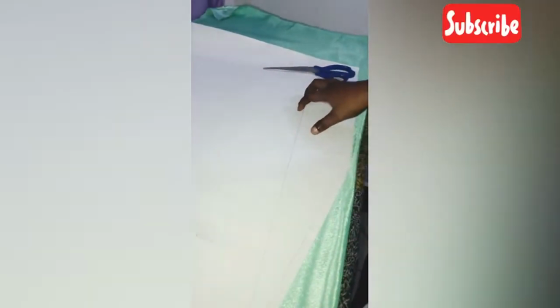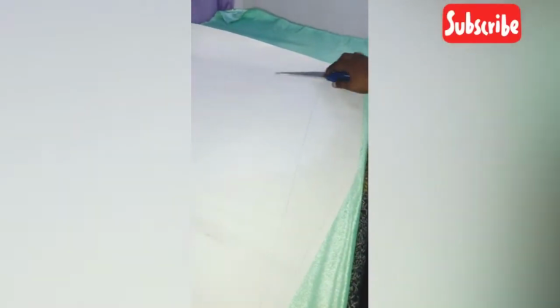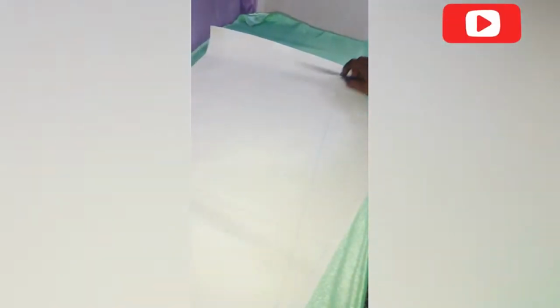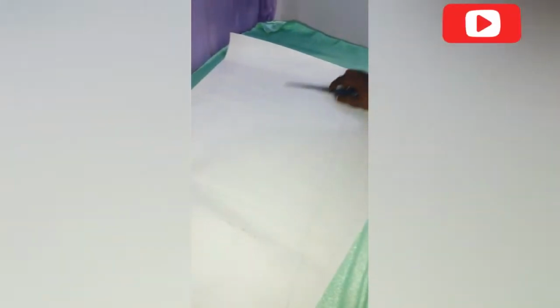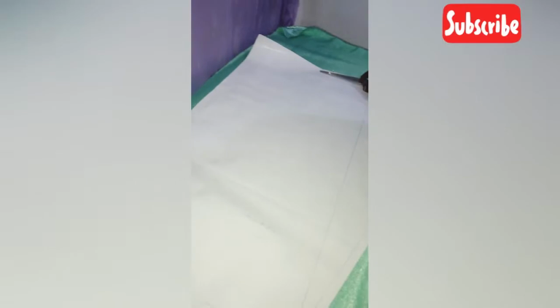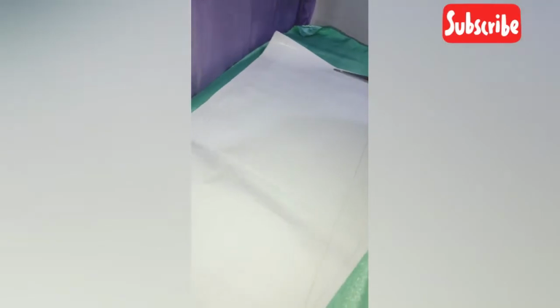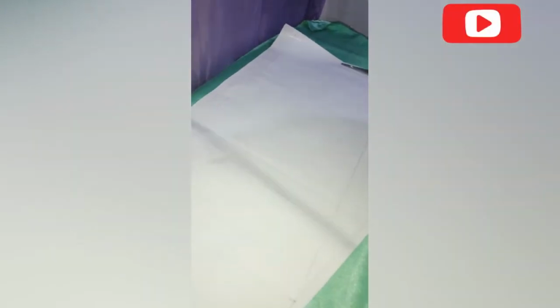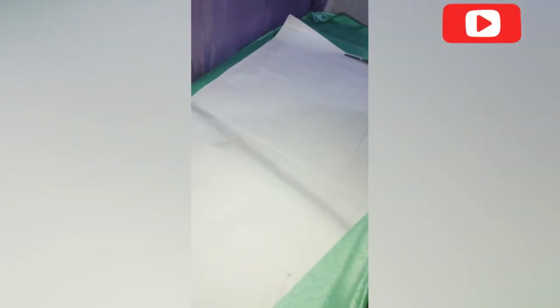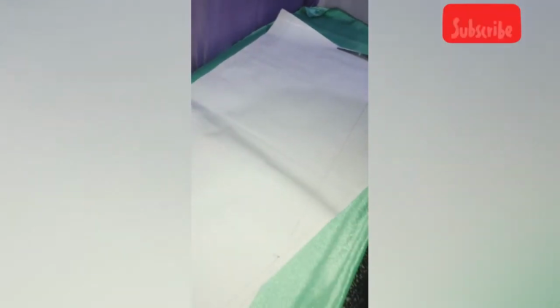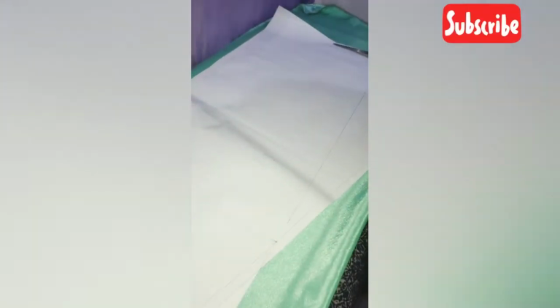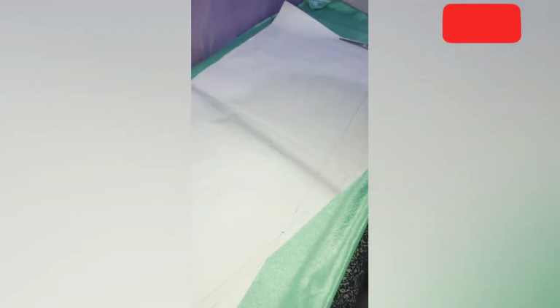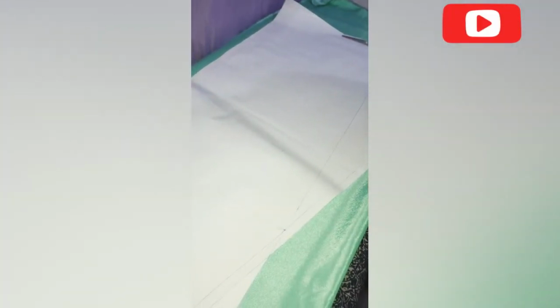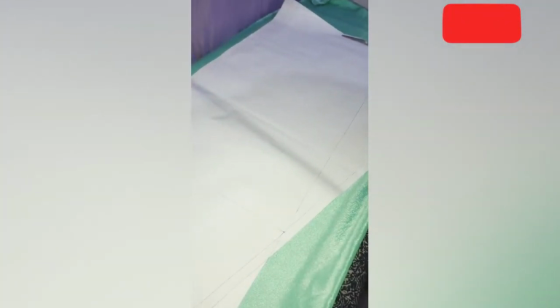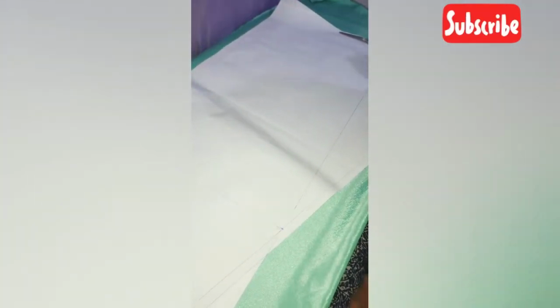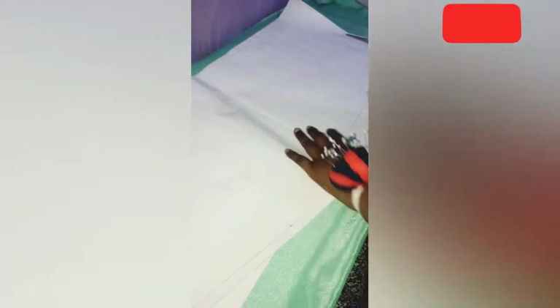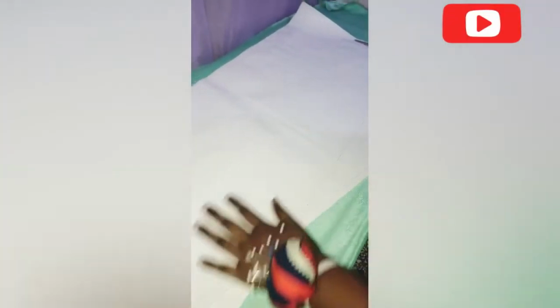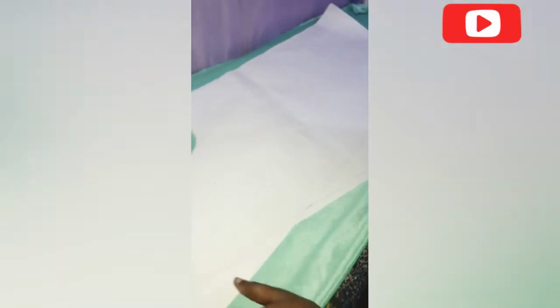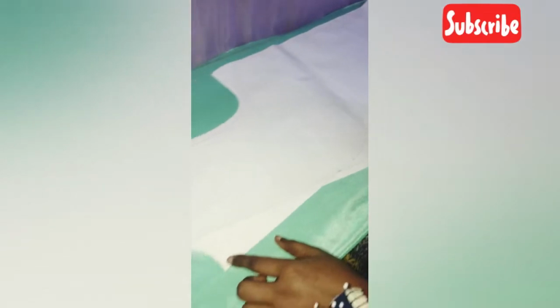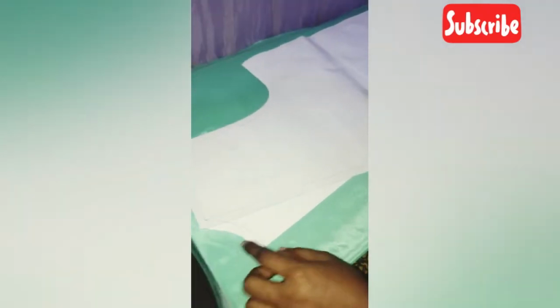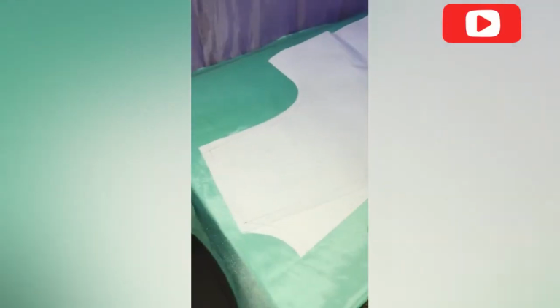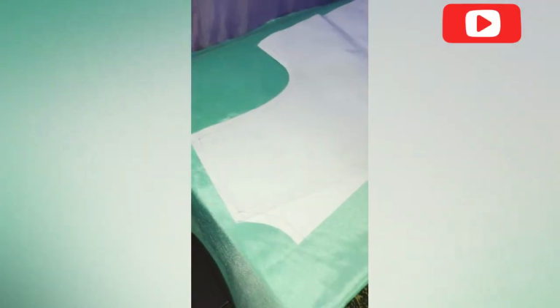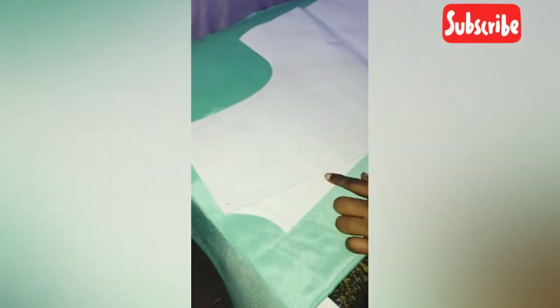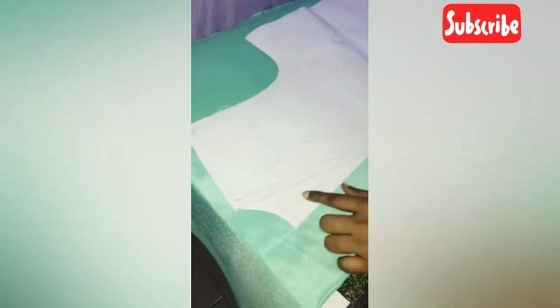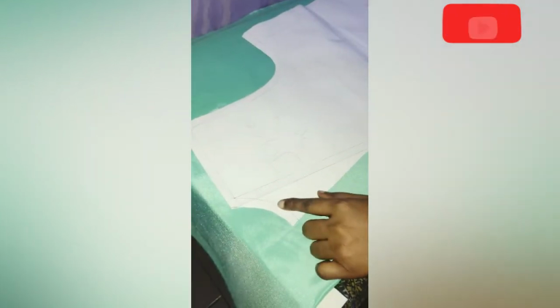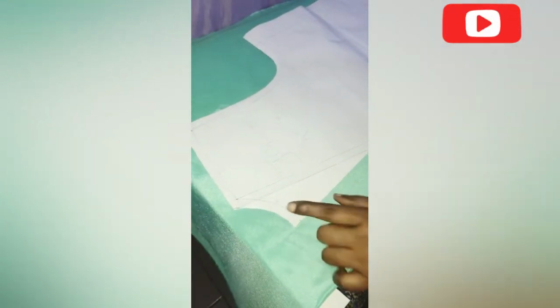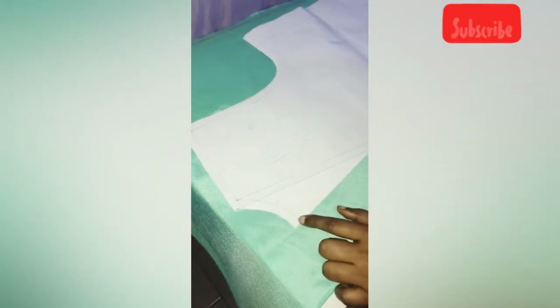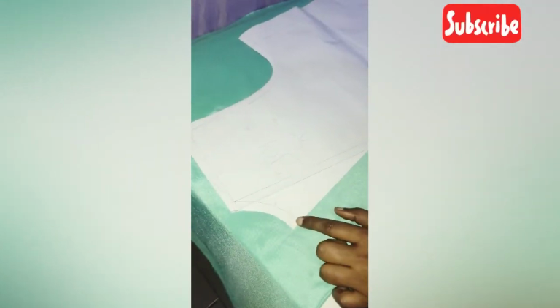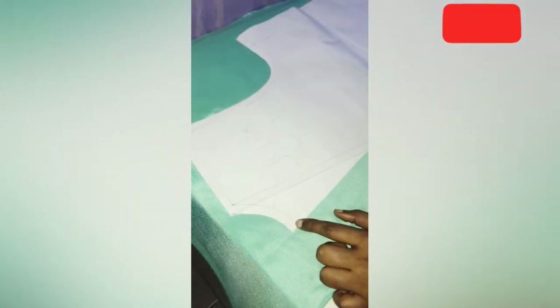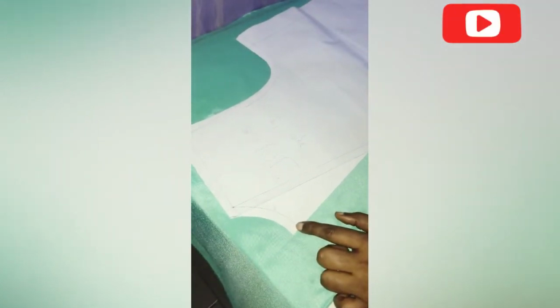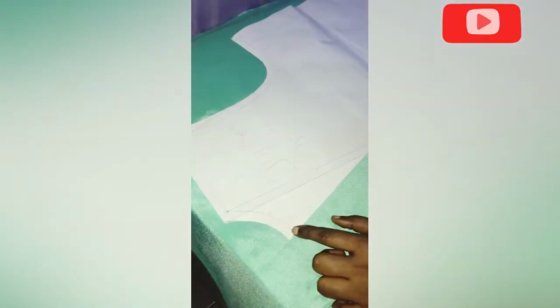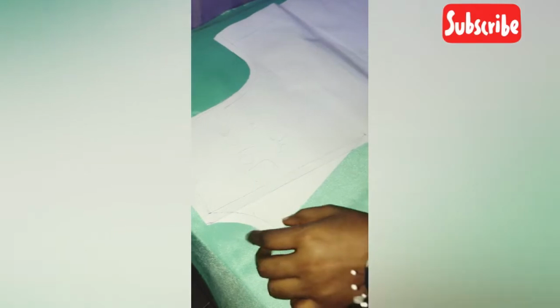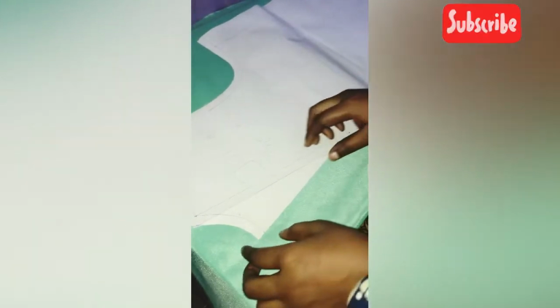When we're drafting the pattern, the front will be two pieces while the back will be on fold, so we'll be folding in the back neckline.